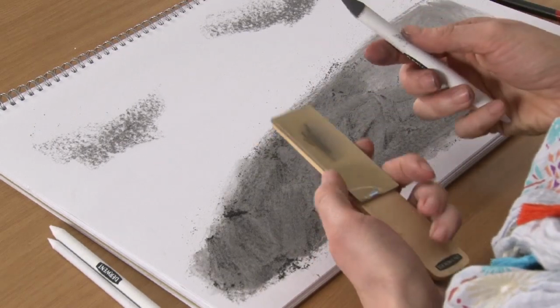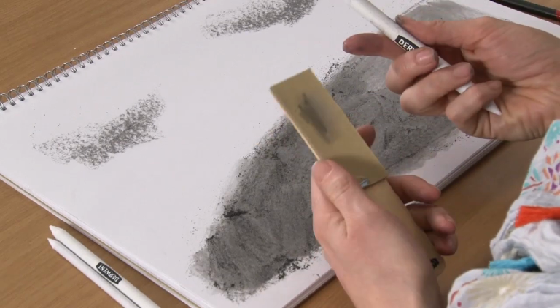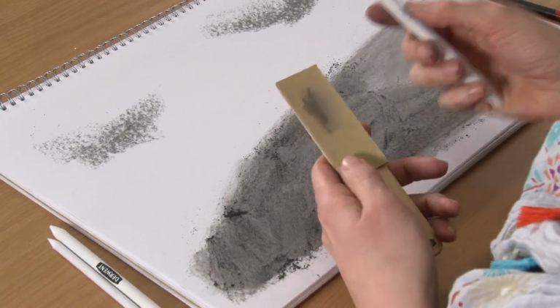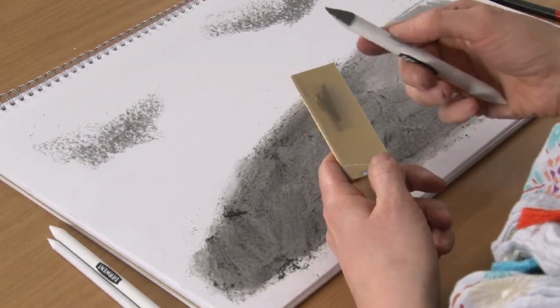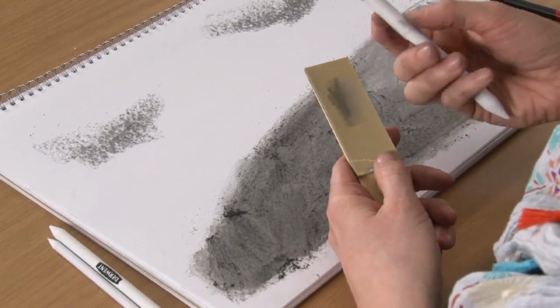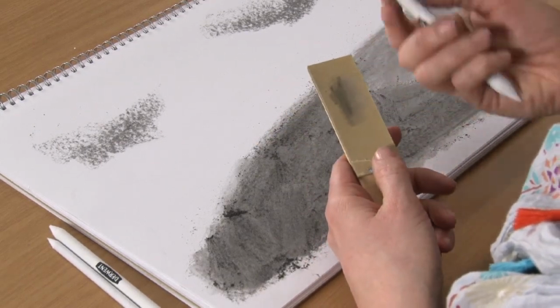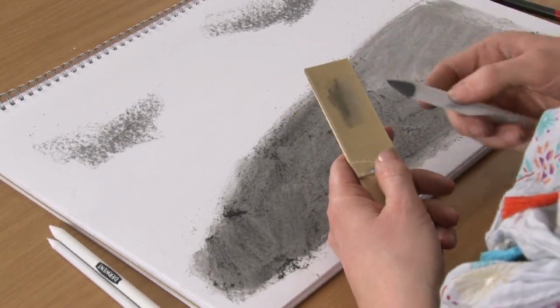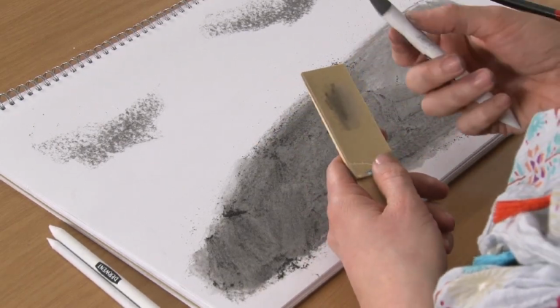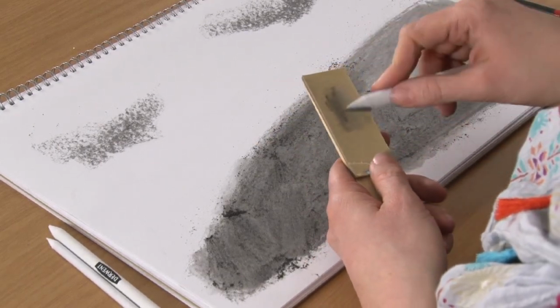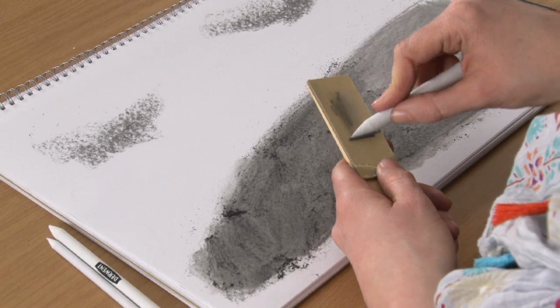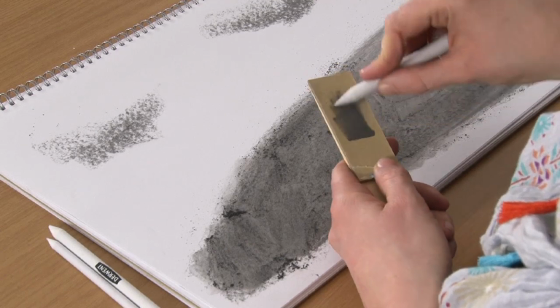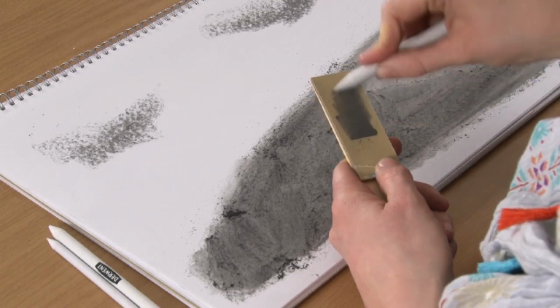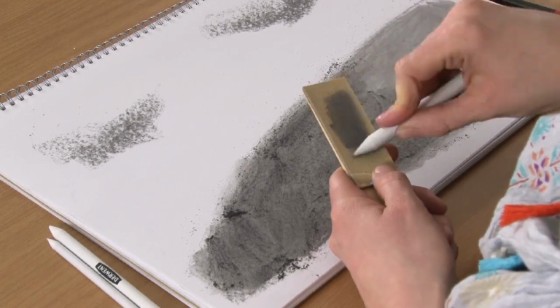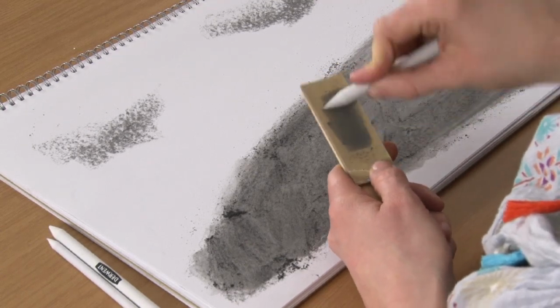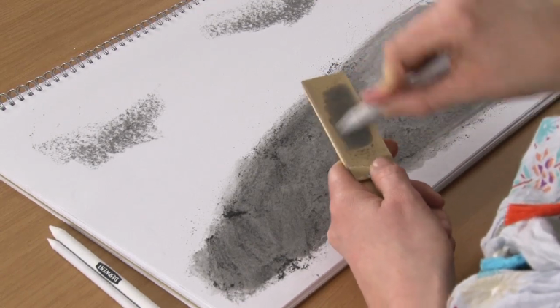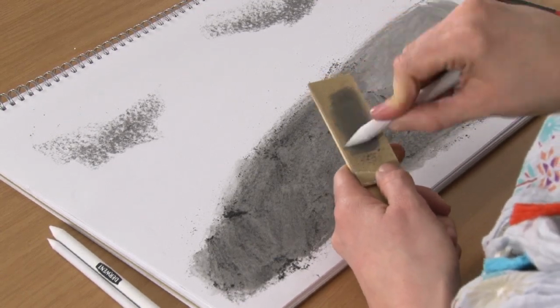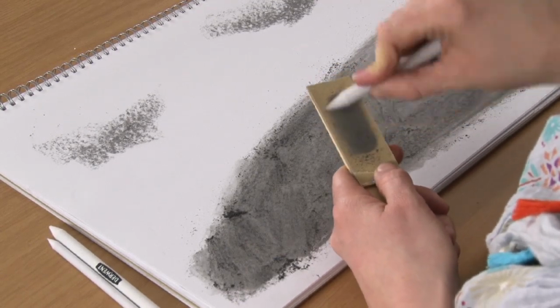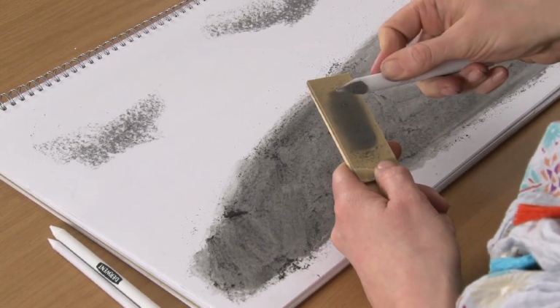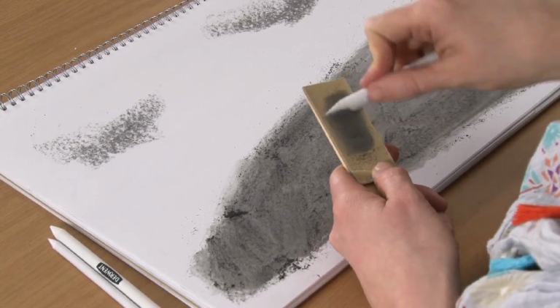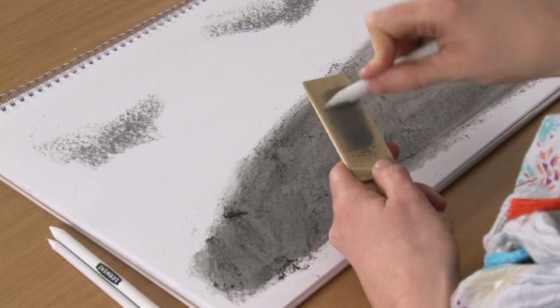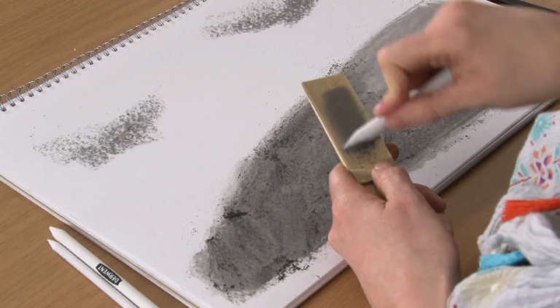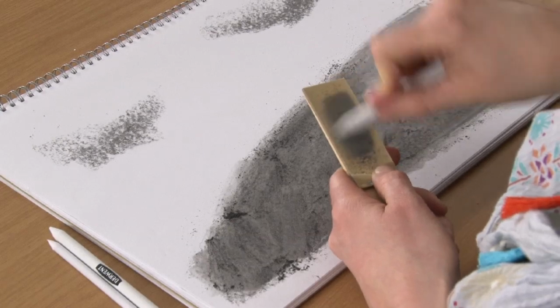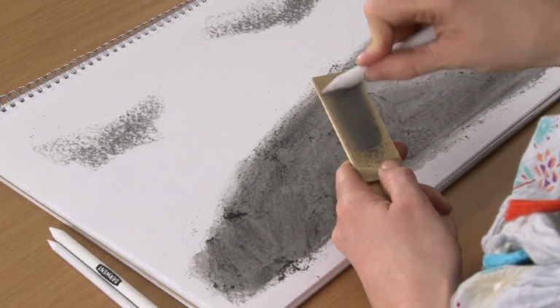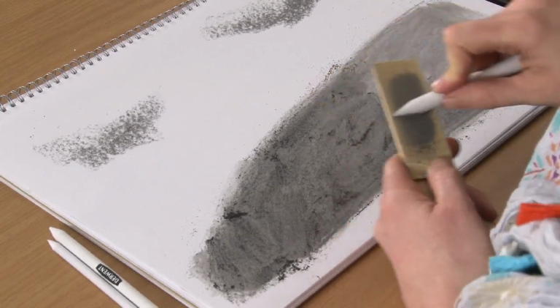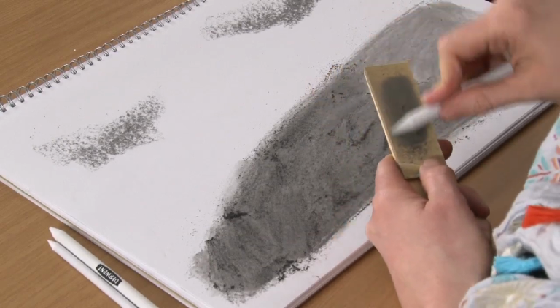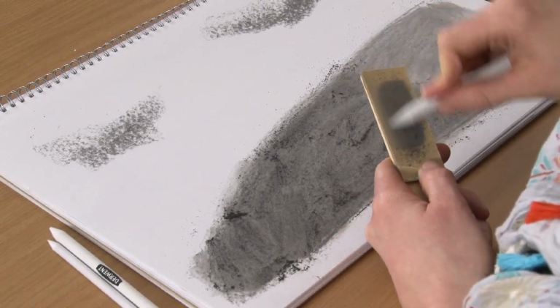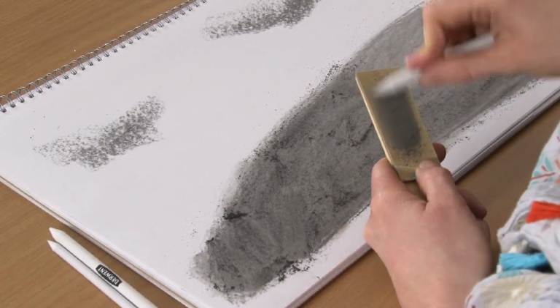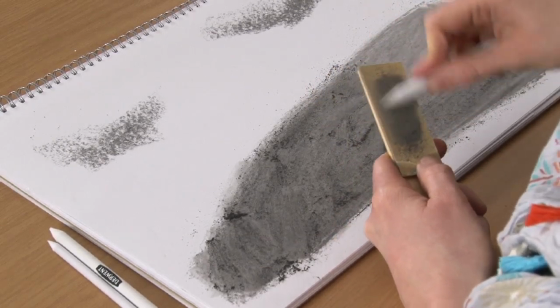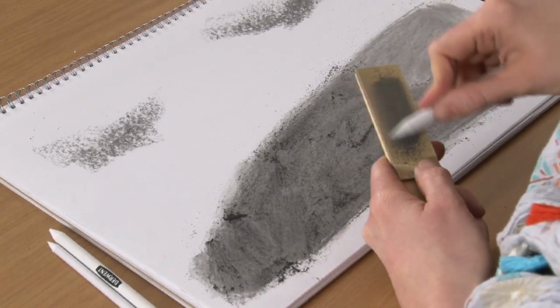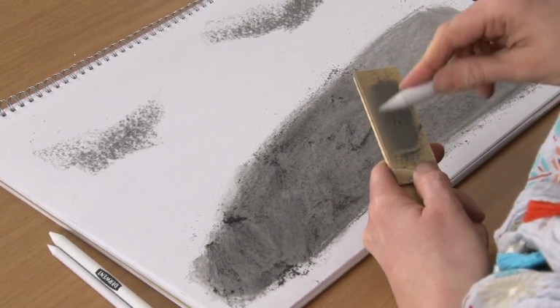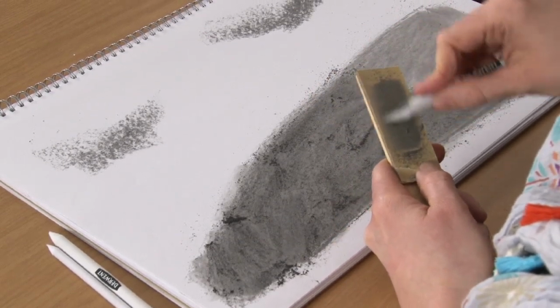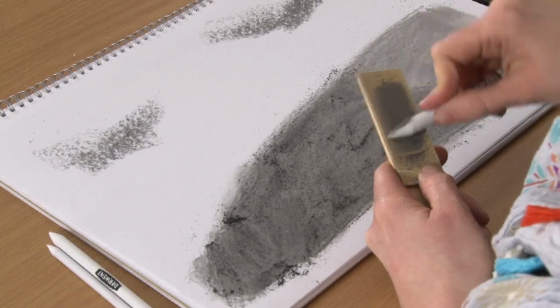What I'm going to show you as well is how to clean these. The best way is on a sandpaper block — you just give it a rub over the sandpaper, keep rotating it round, and then you've got it clean.